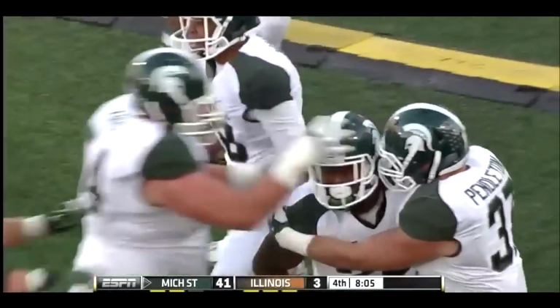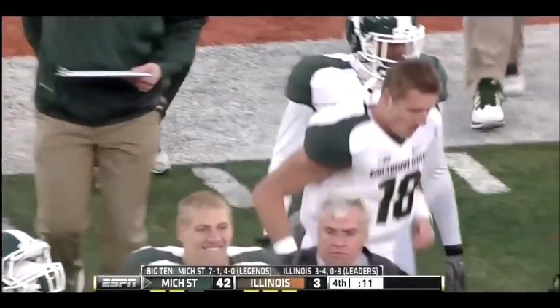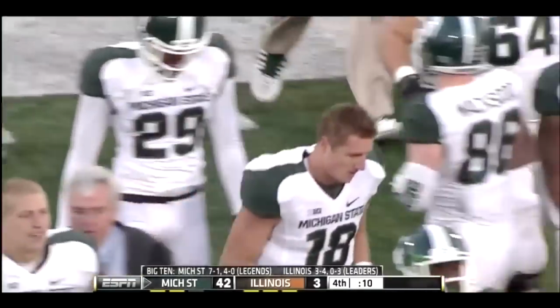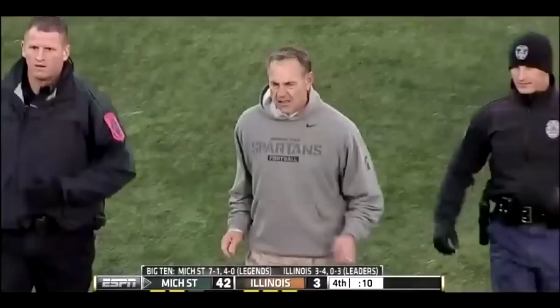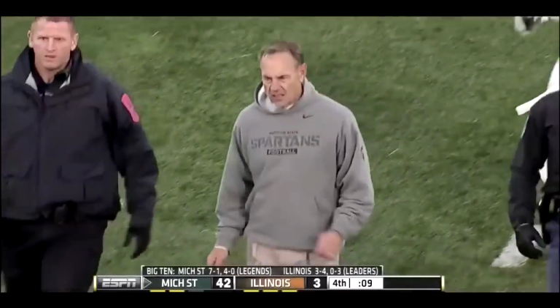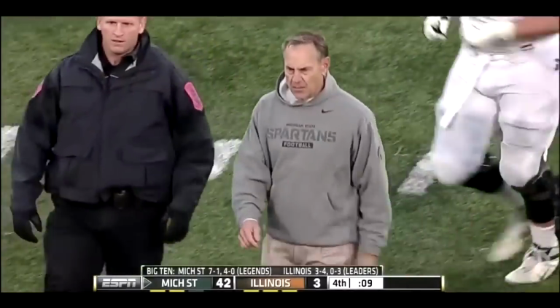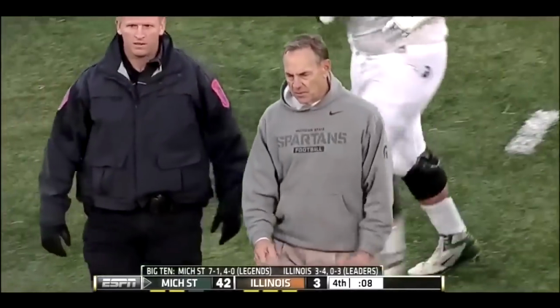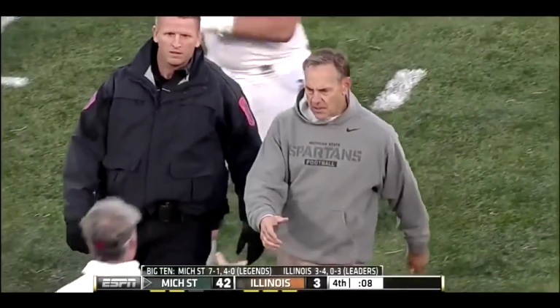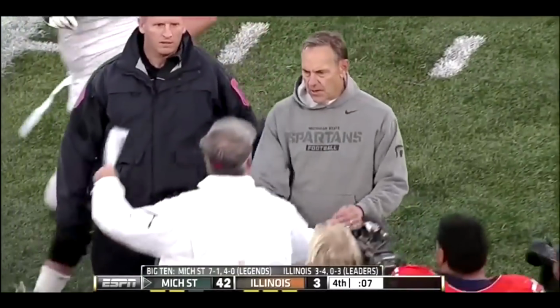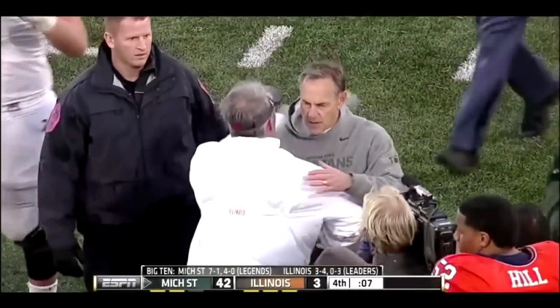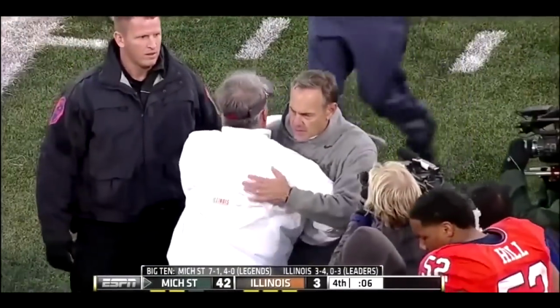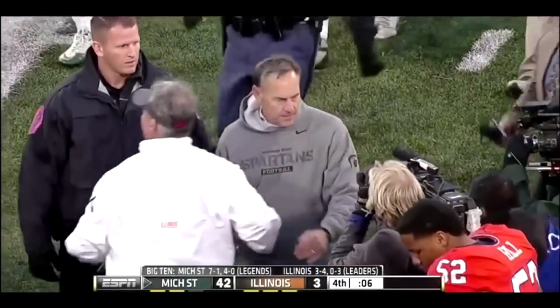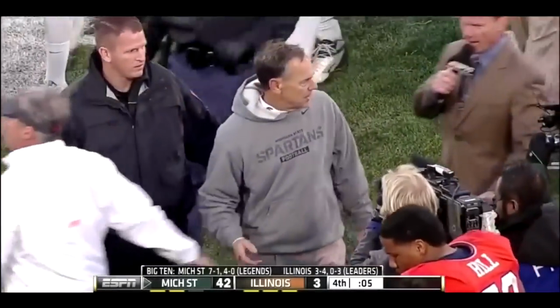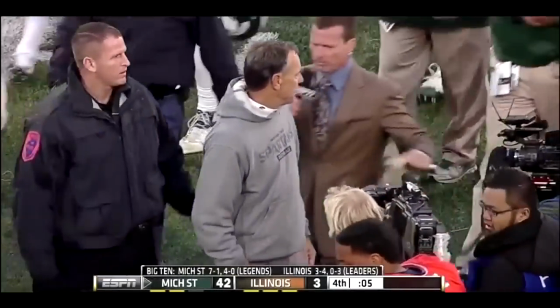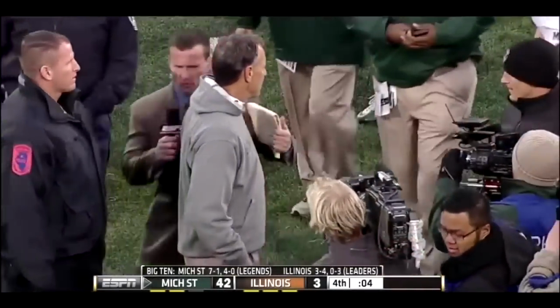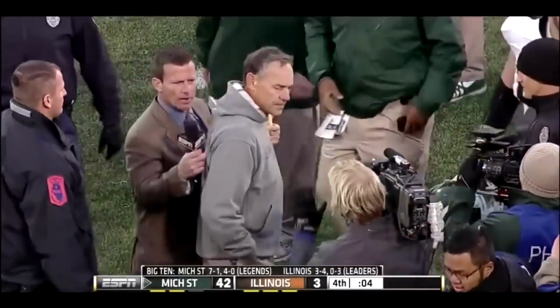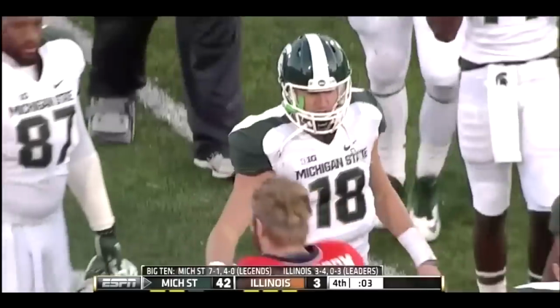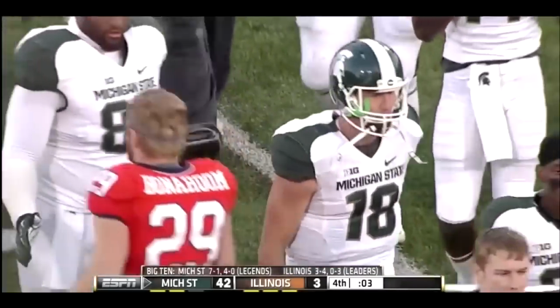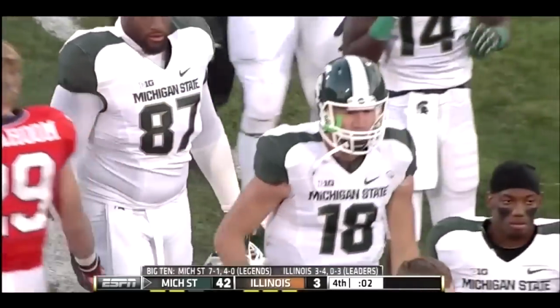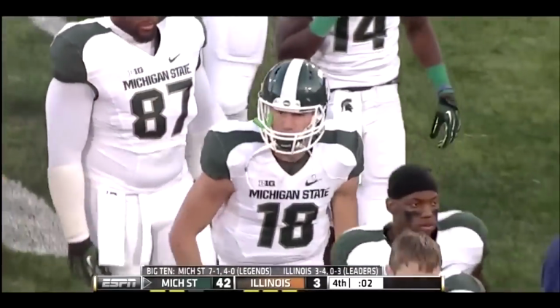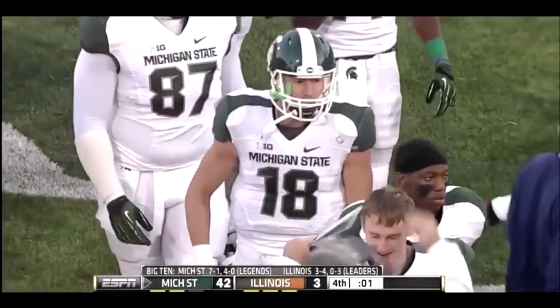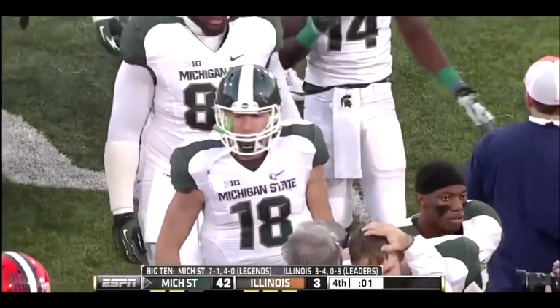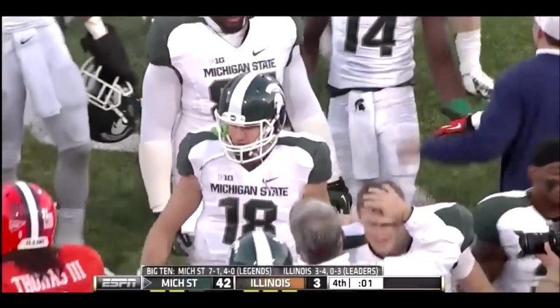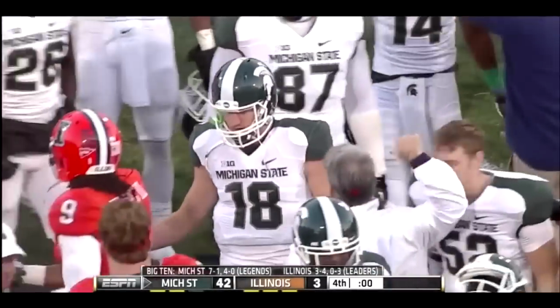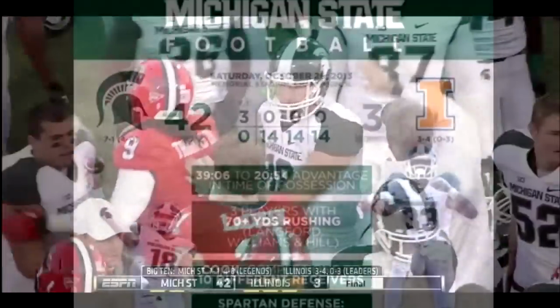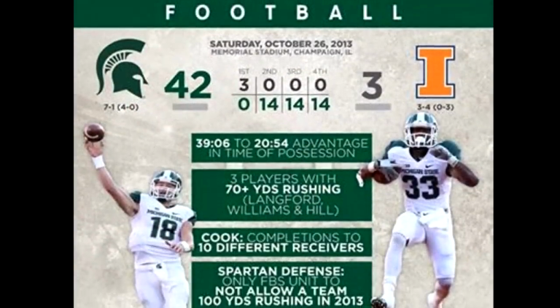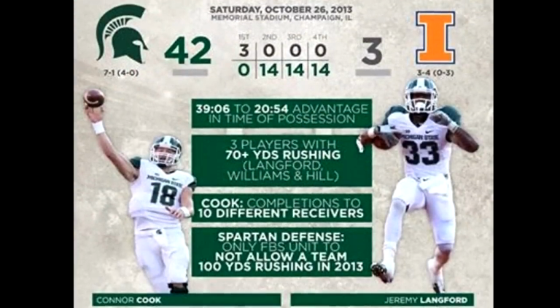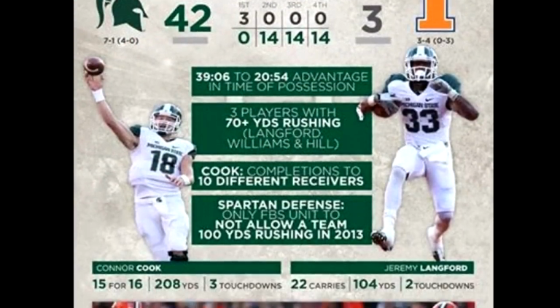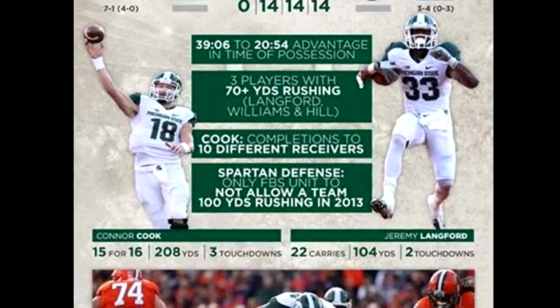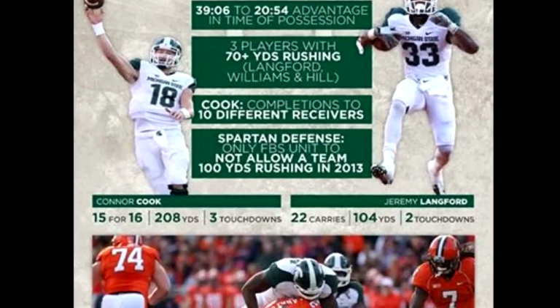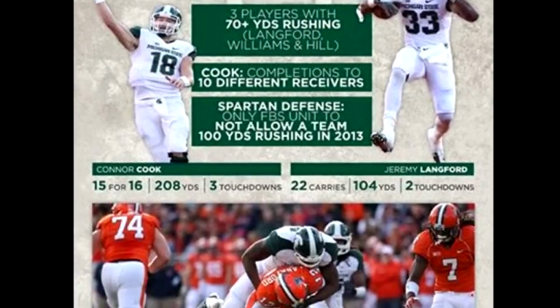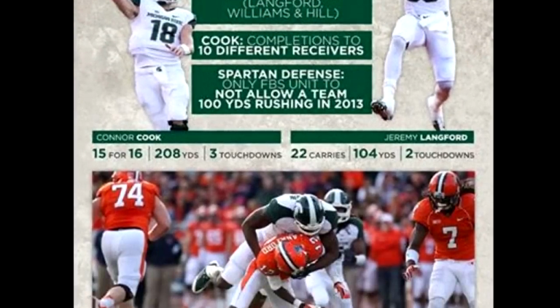That's exactly what Connor Cook and Mark D'Antonio and the Michigan State Spartans did today — about as dominant a performance as they could have hoped for. 42-3 the final. Have a great week!